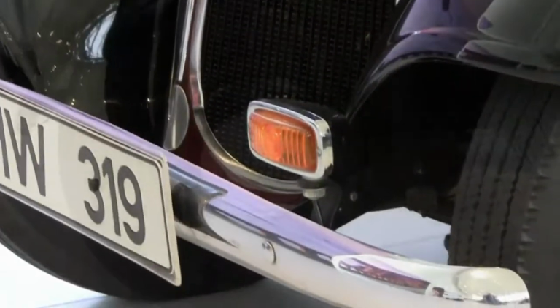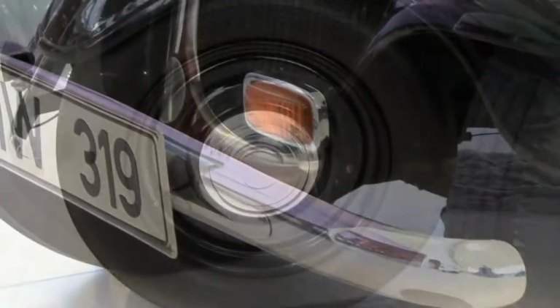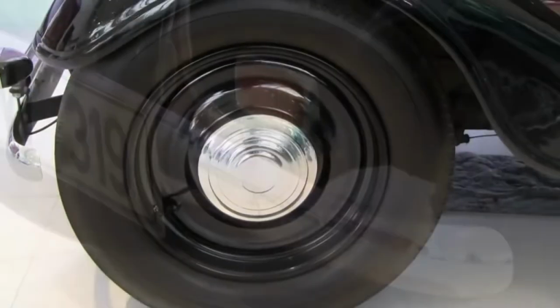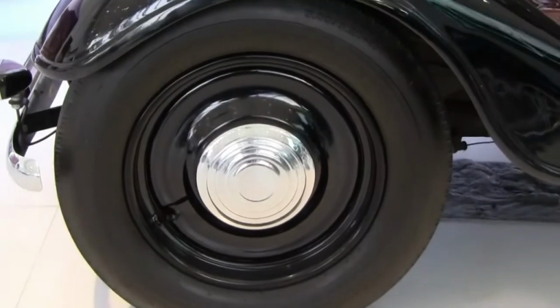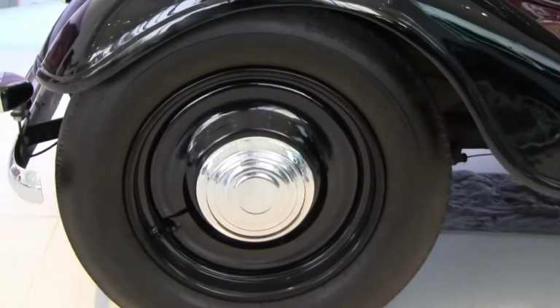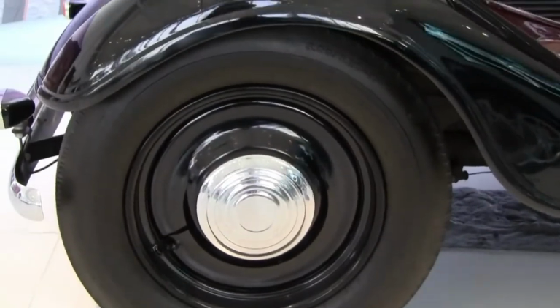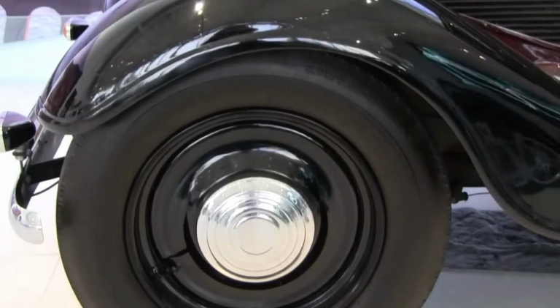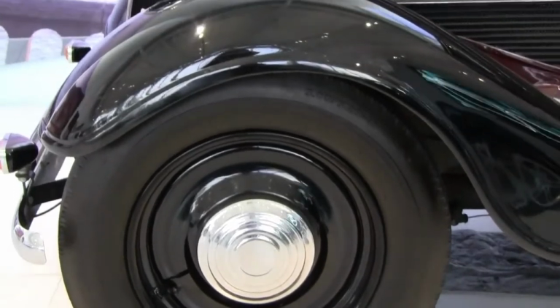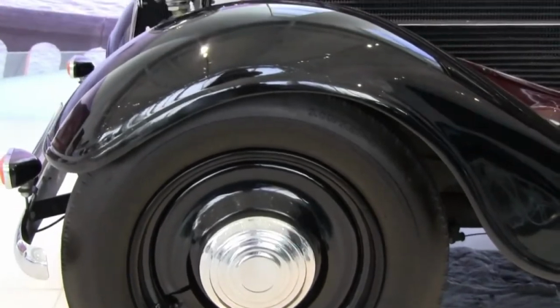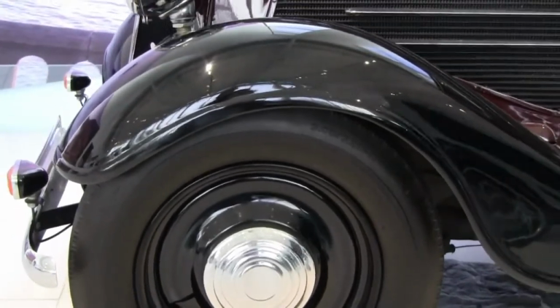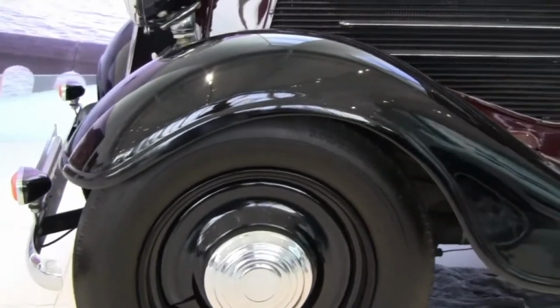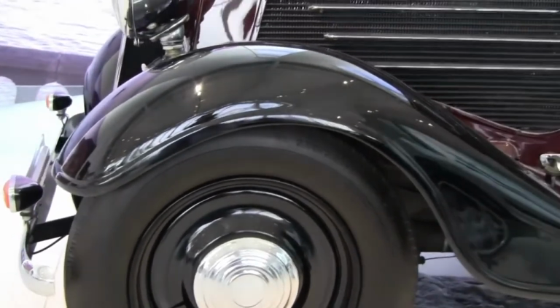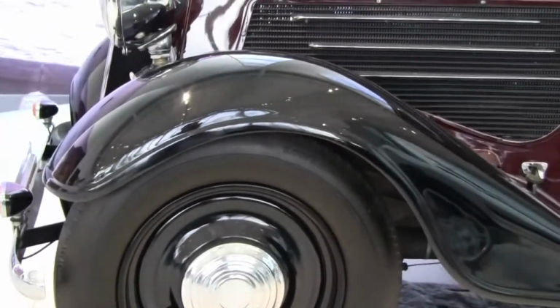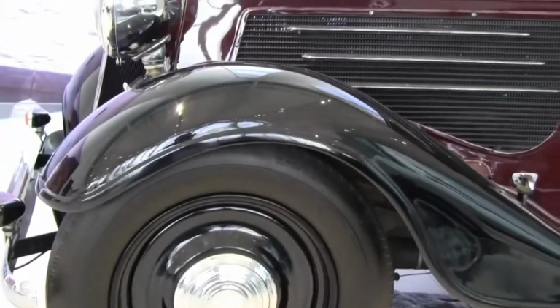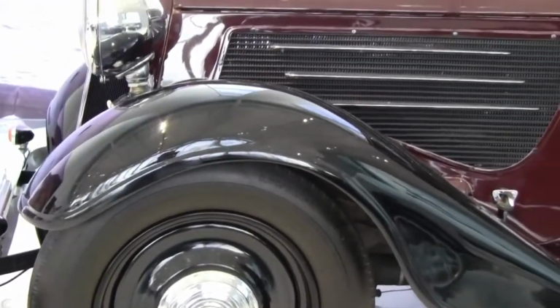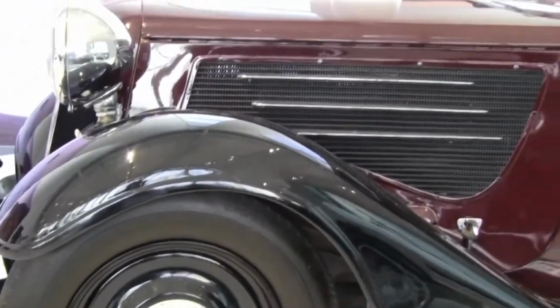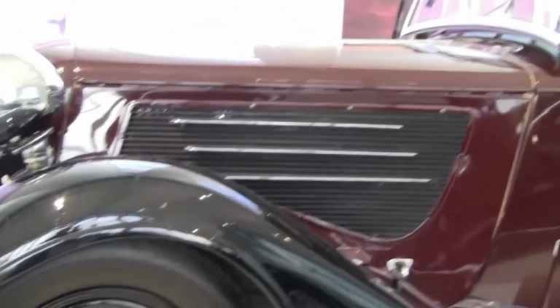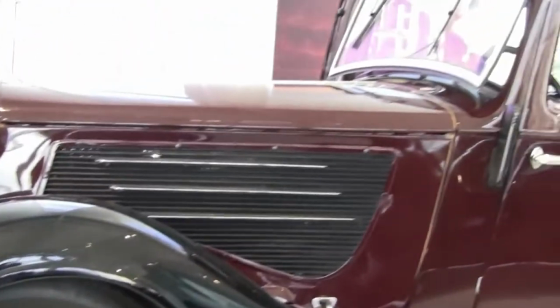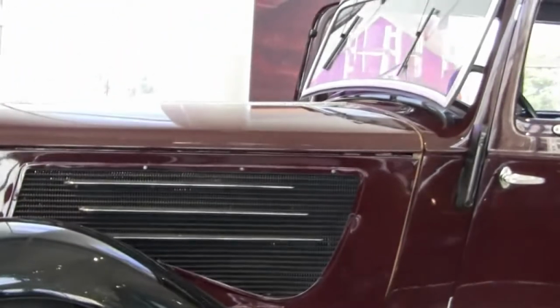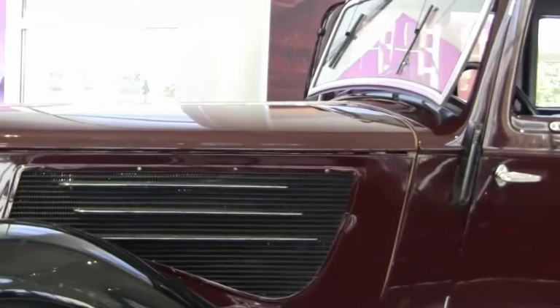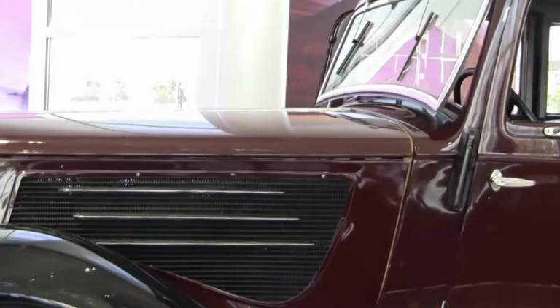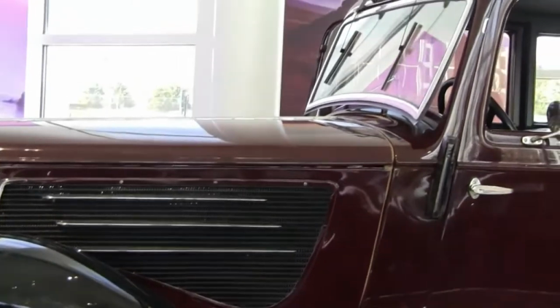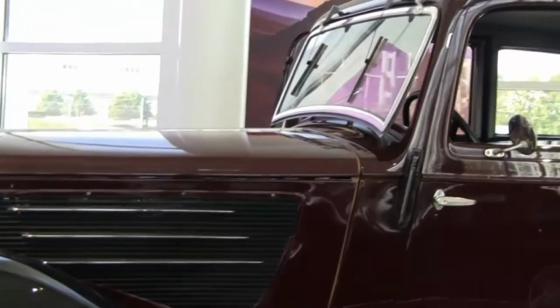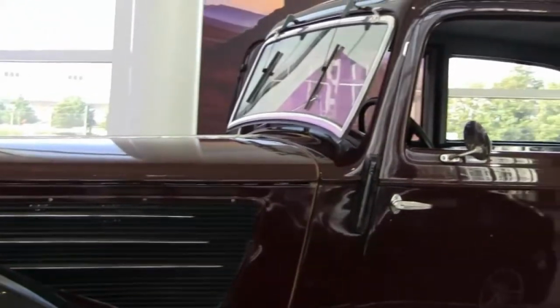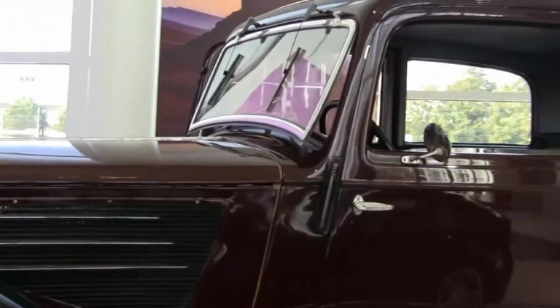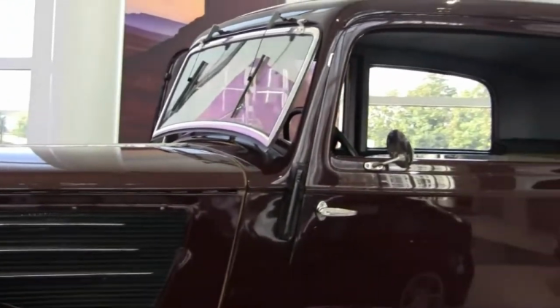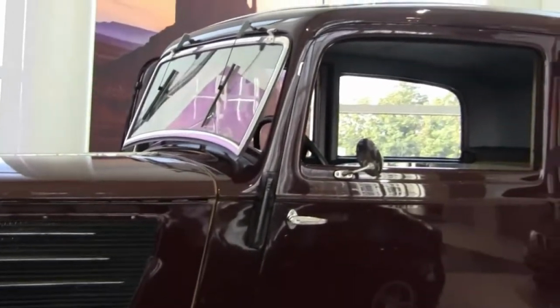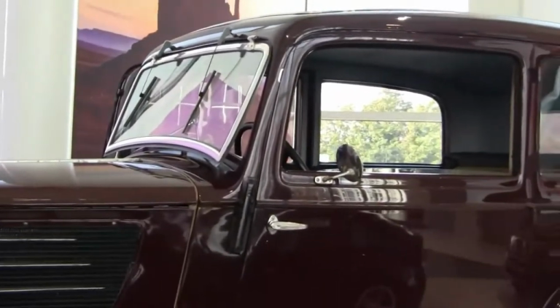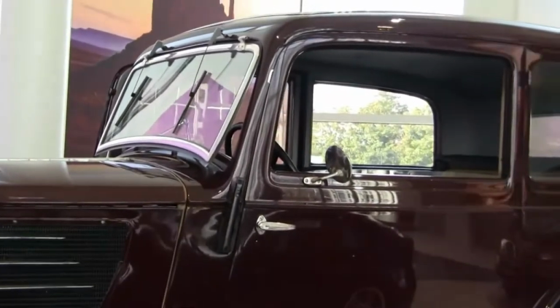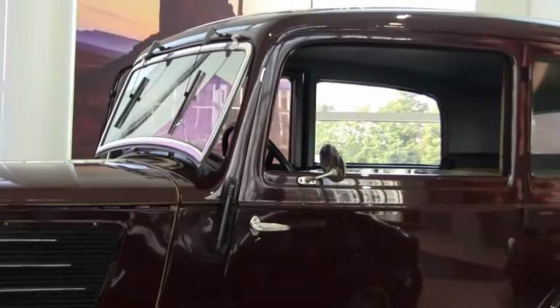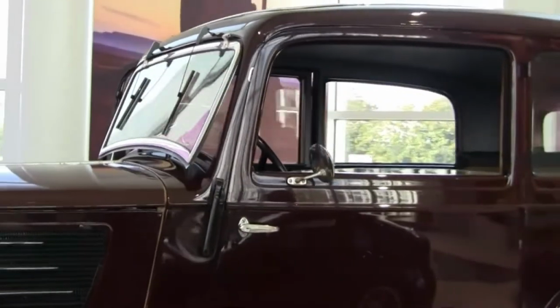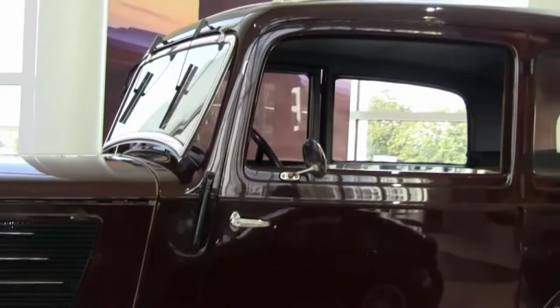In the 1930s, BMW was having such great racing success with the 315, they decided to produce a version for the public. The 319, a successful racing roadster, turned streetcar.